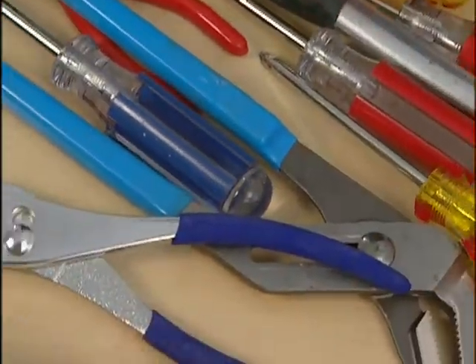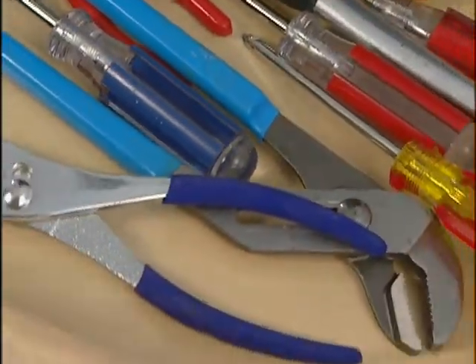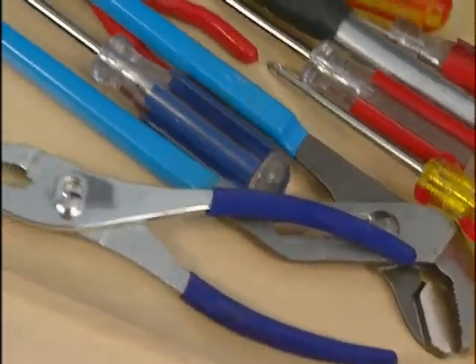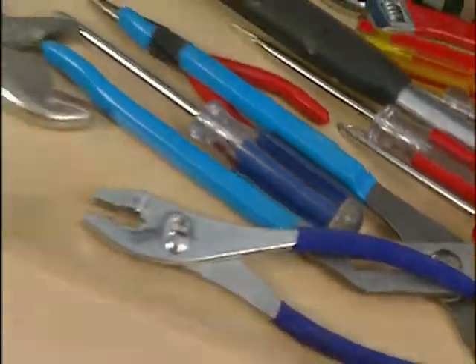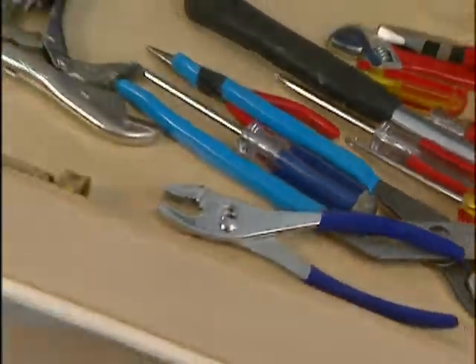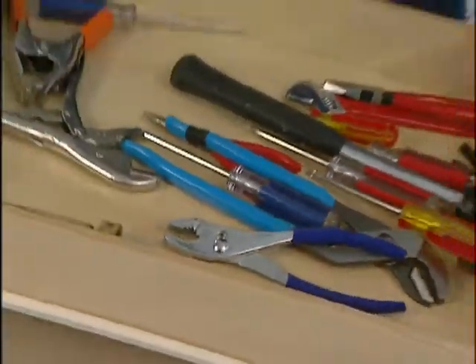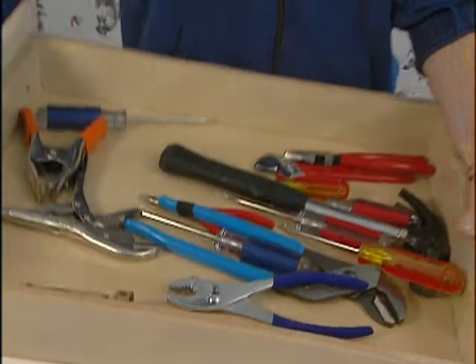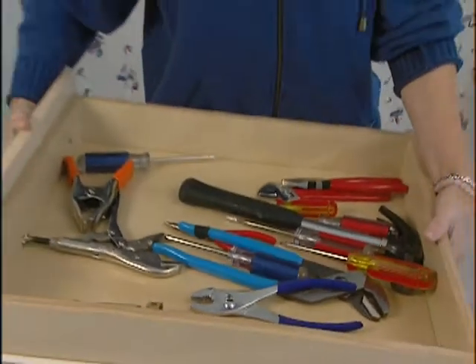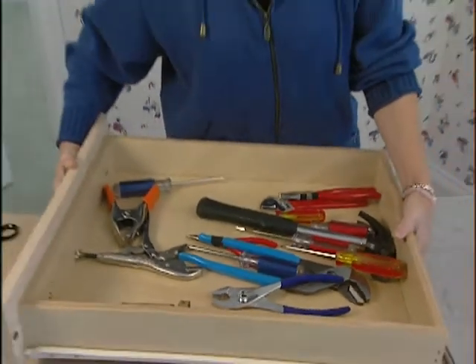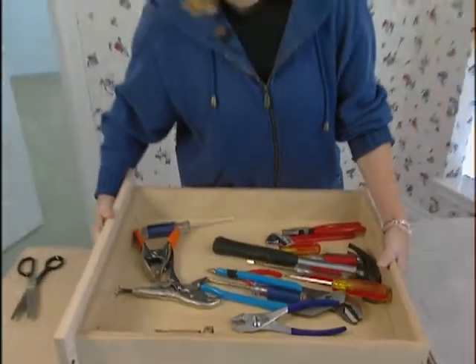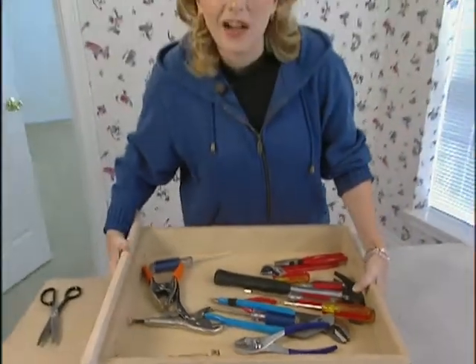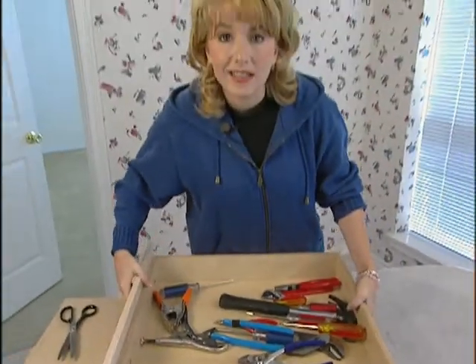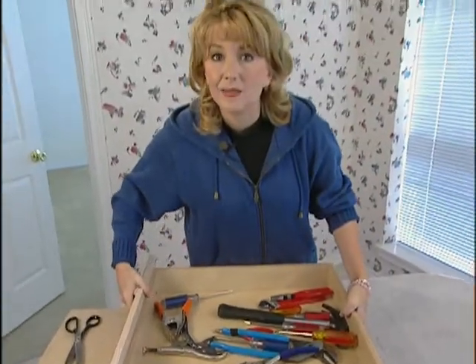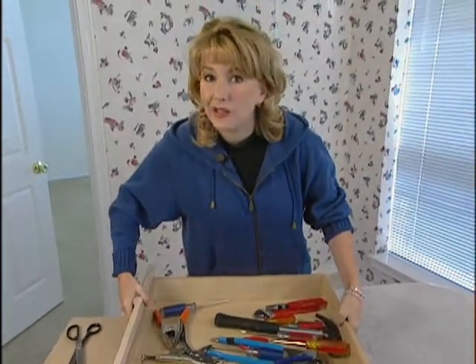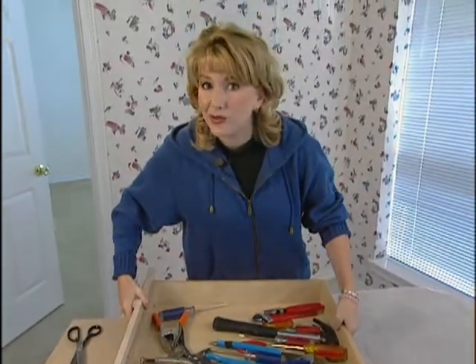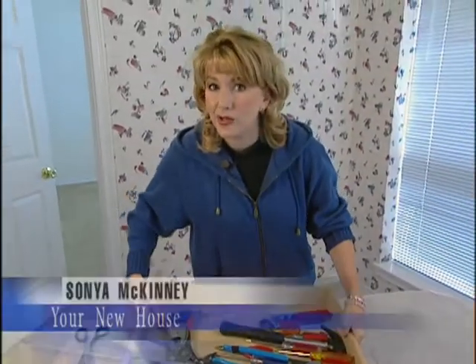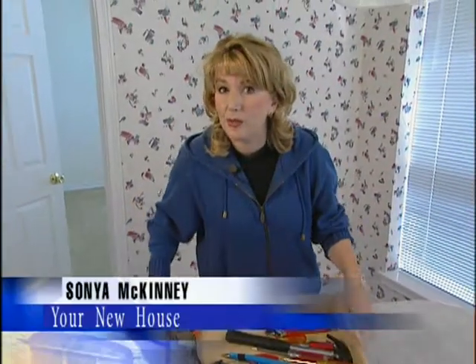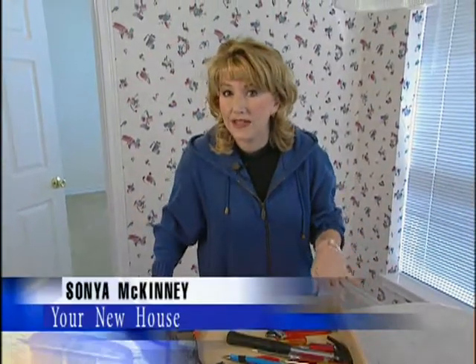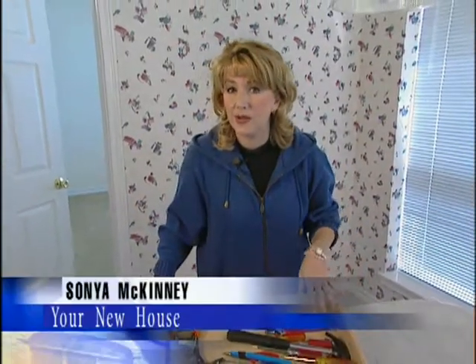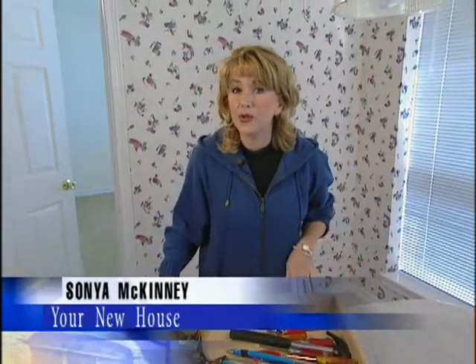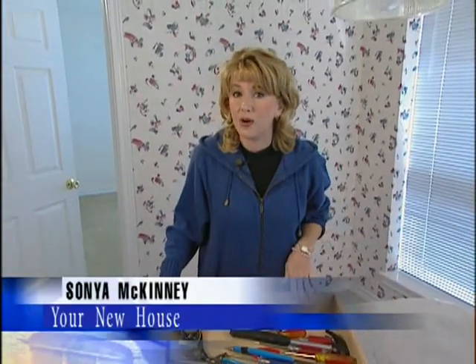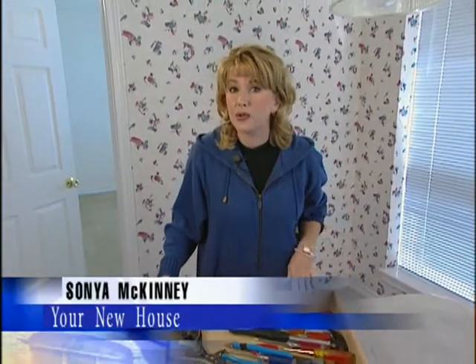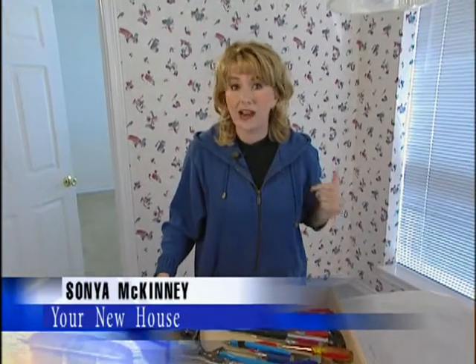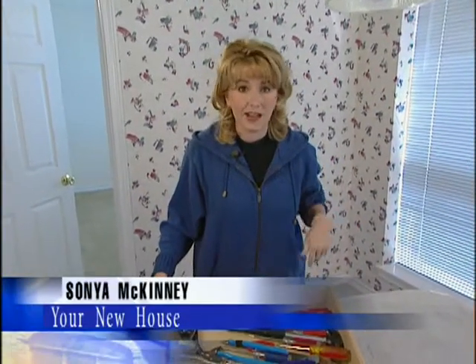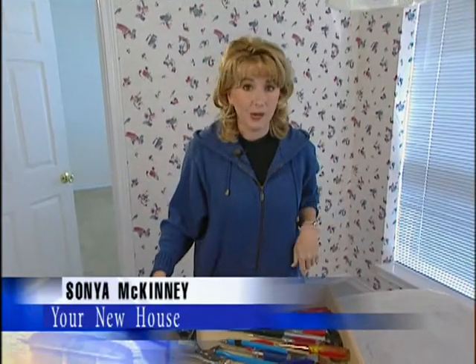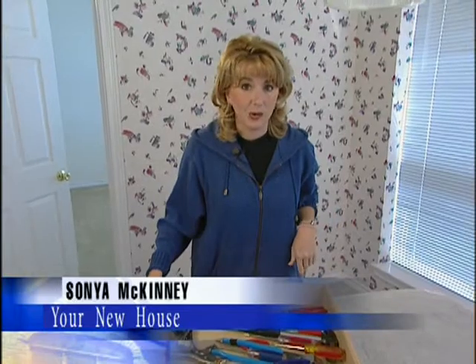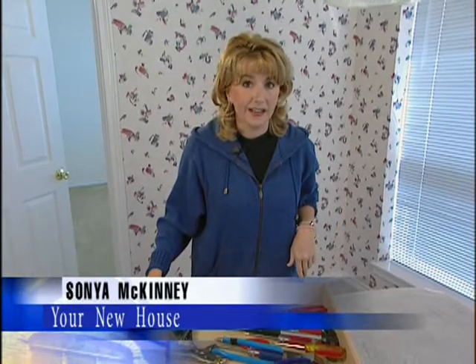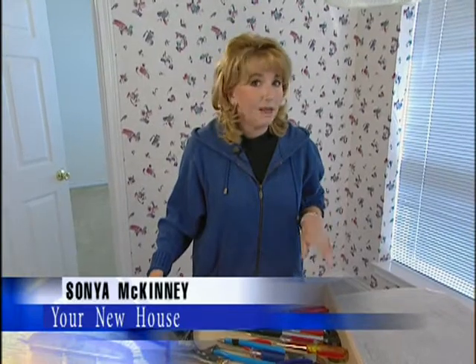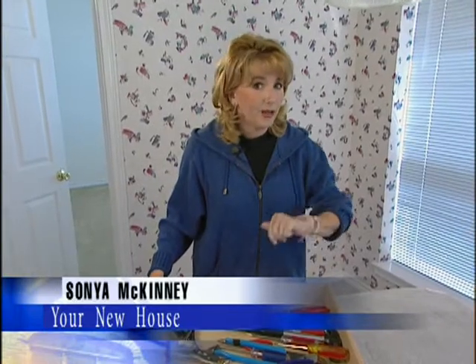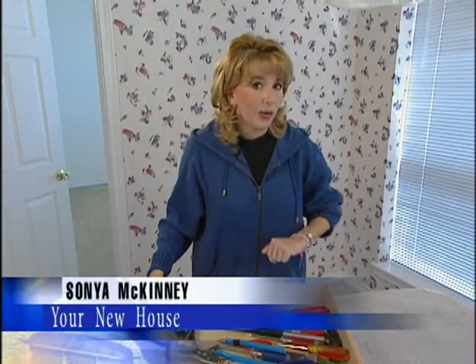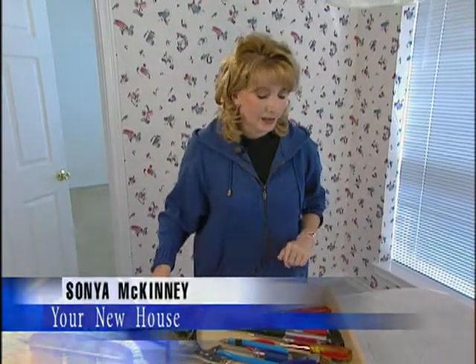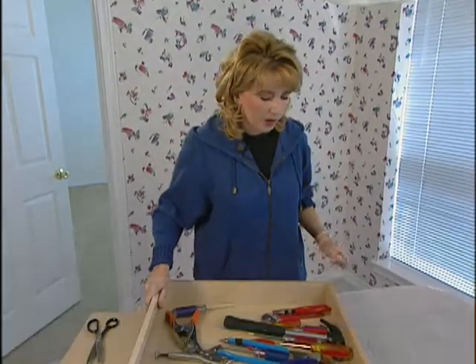Hand tools that are stored in drawers can often rust, especially if they're stored in your basement, garage, or outside tool shed. But here's a quick tip for you.